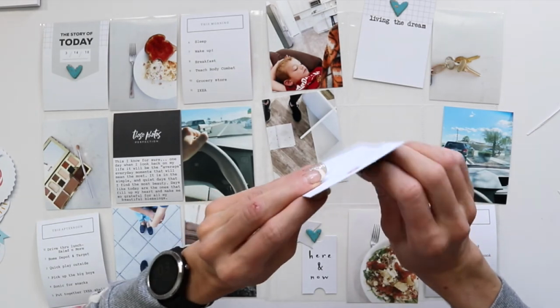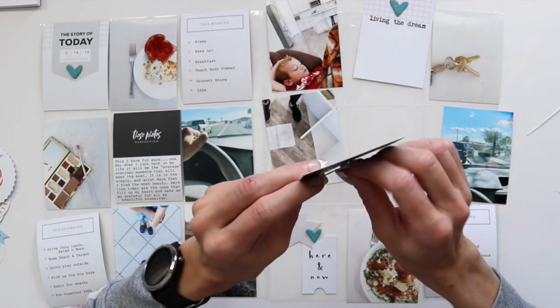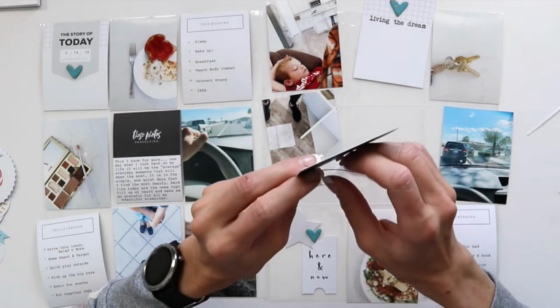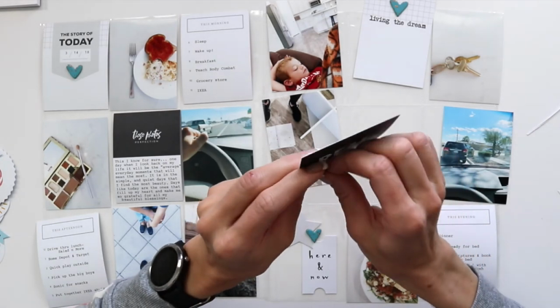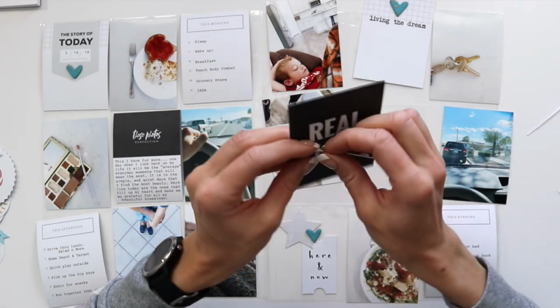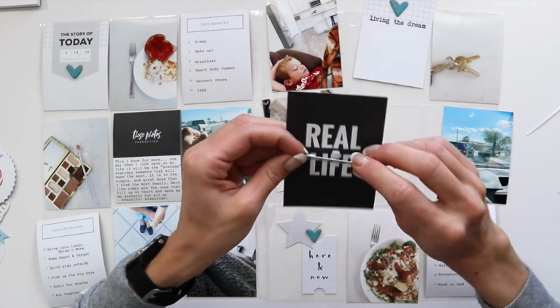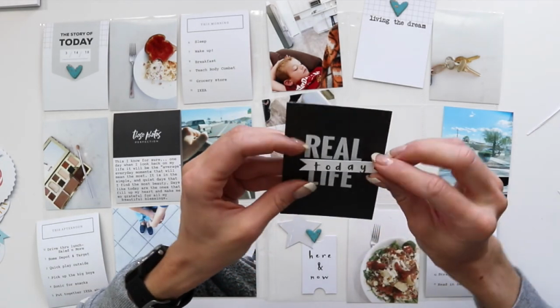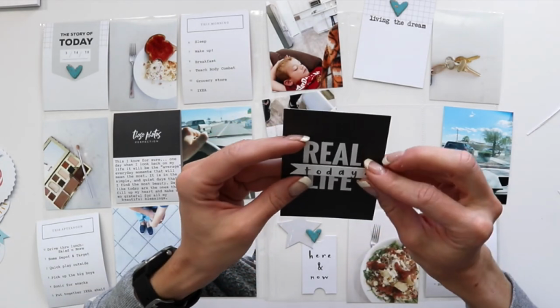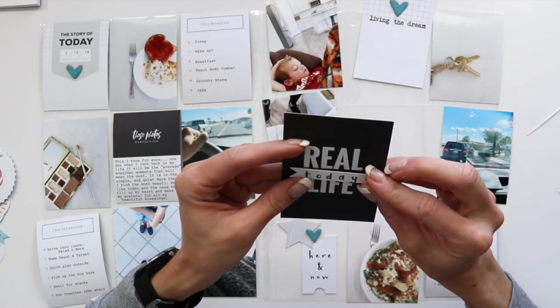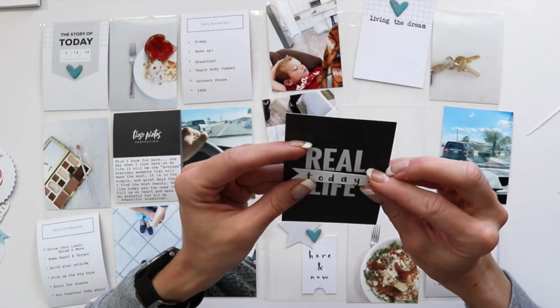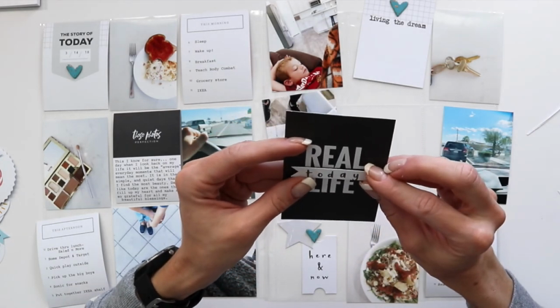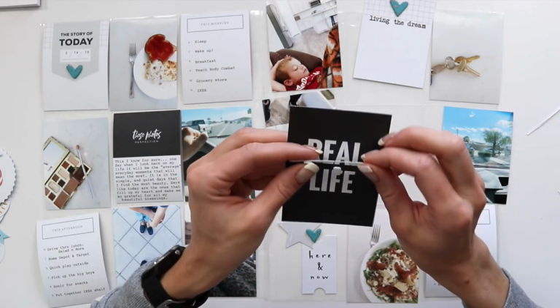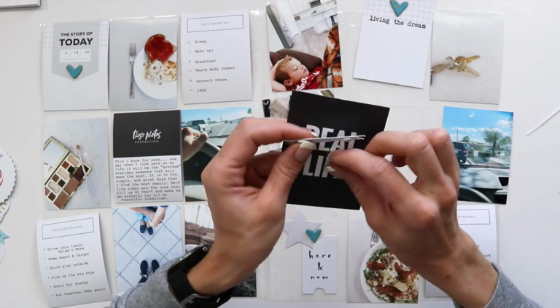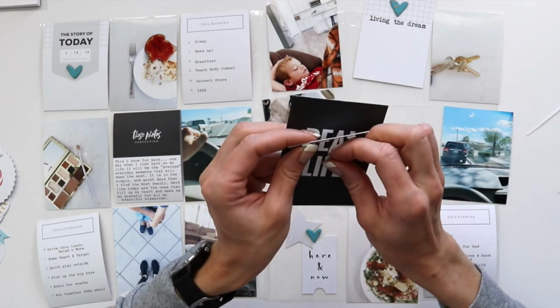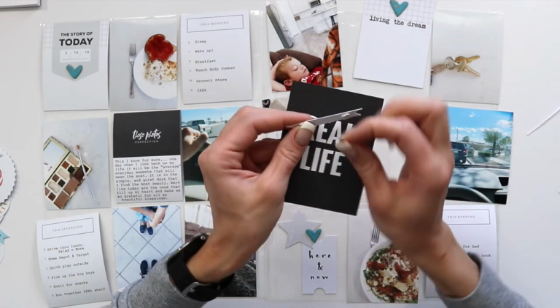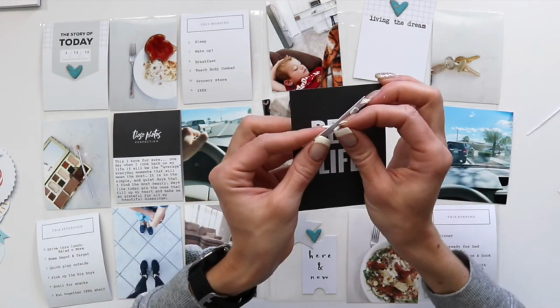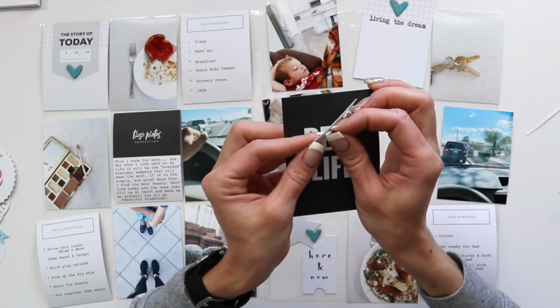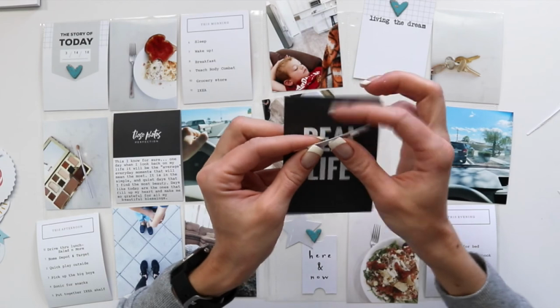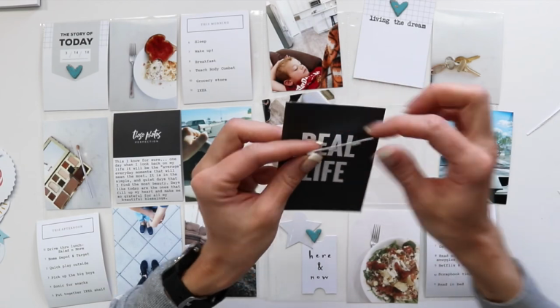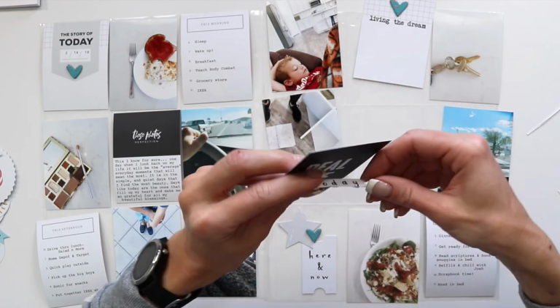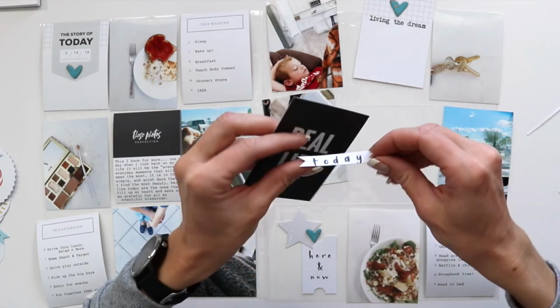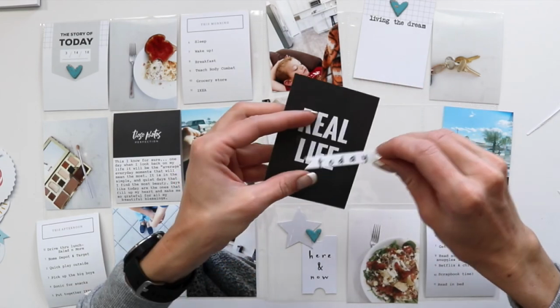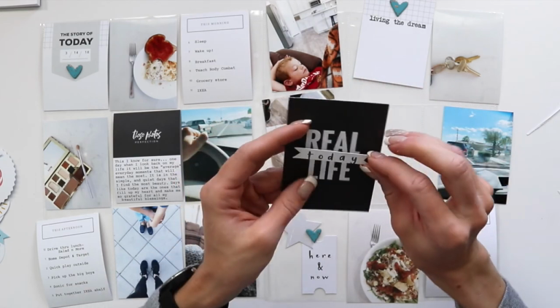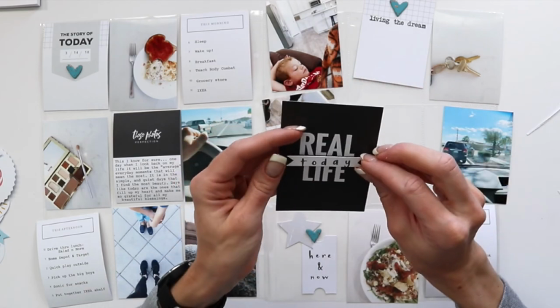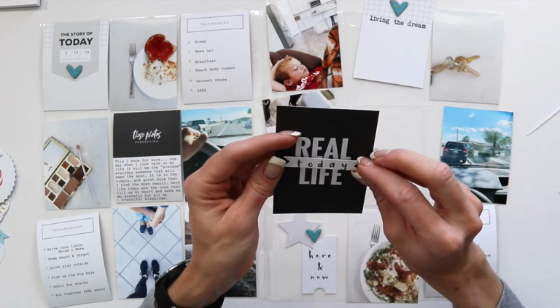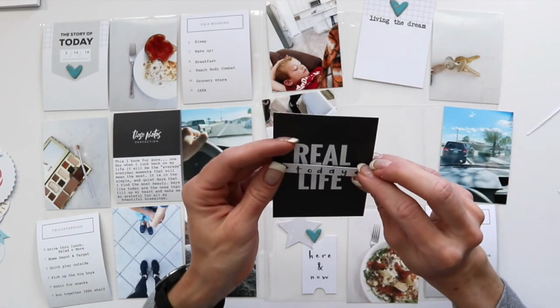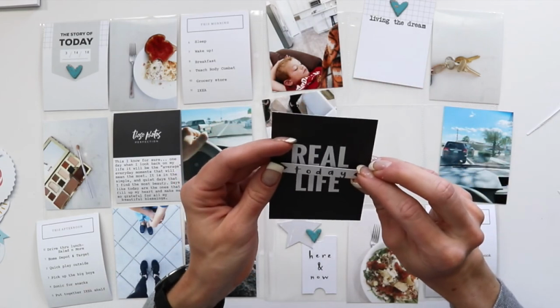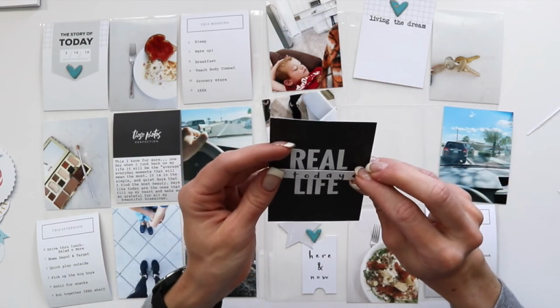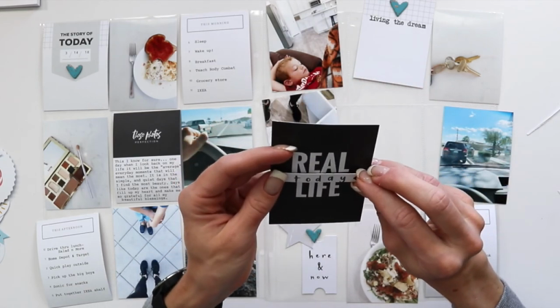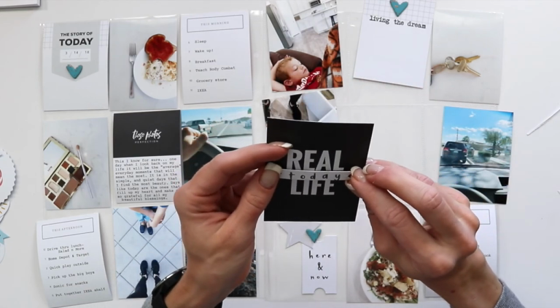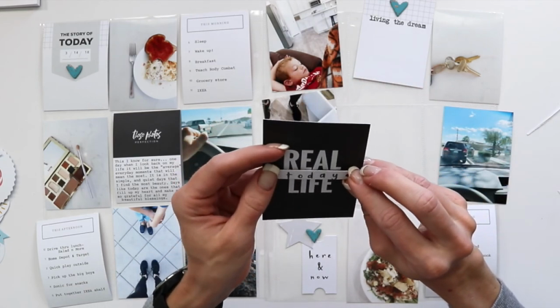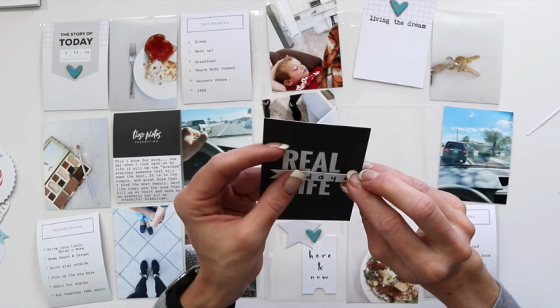We always love to see that. Thanks again. Have a great day, go out there and create beautiful memories, and then go ahead and document them.